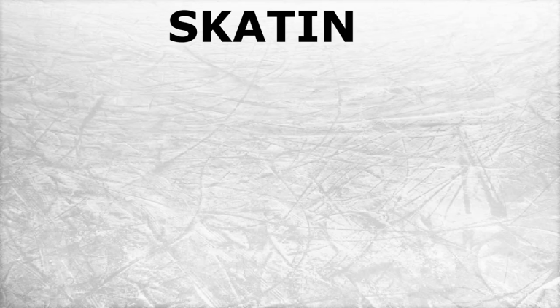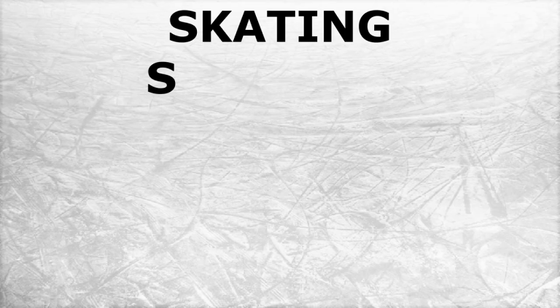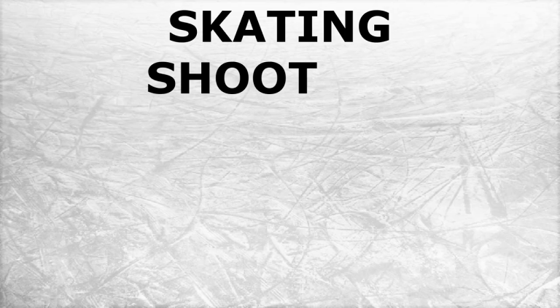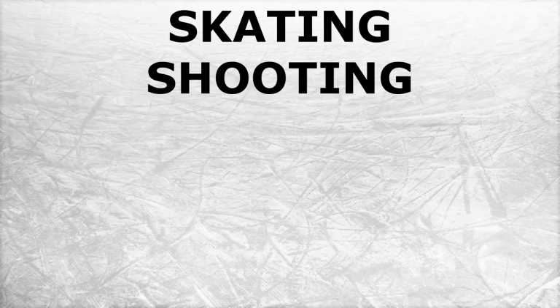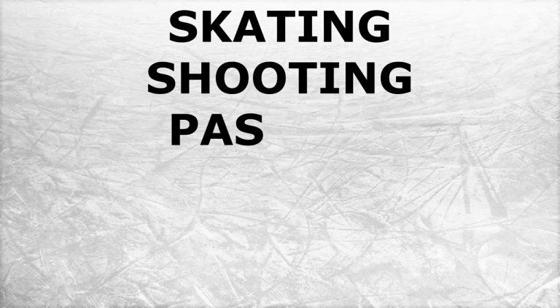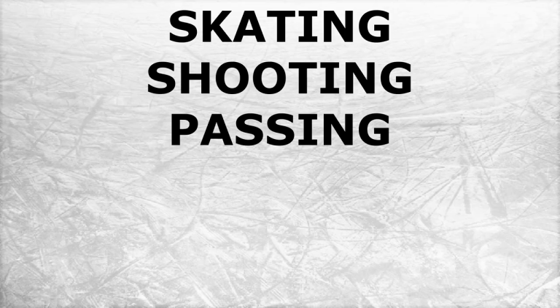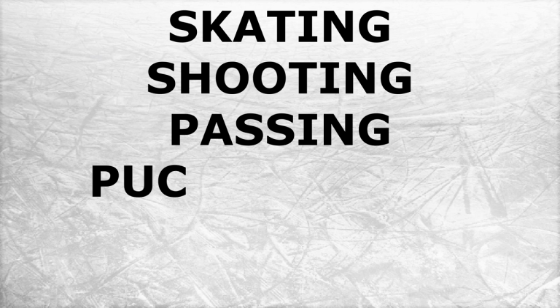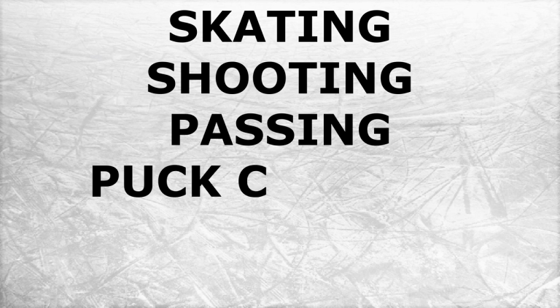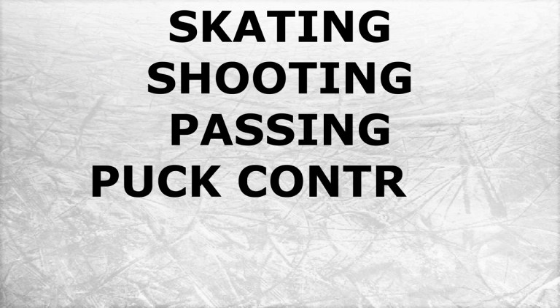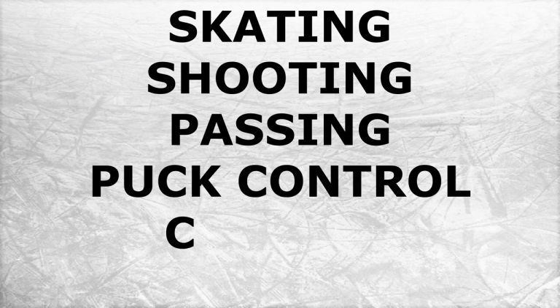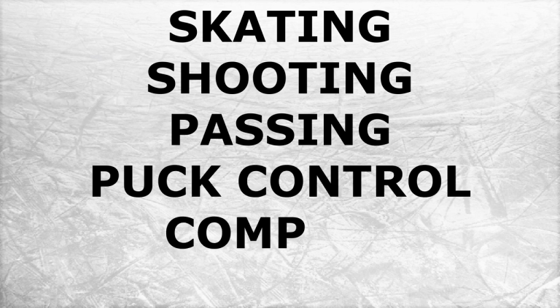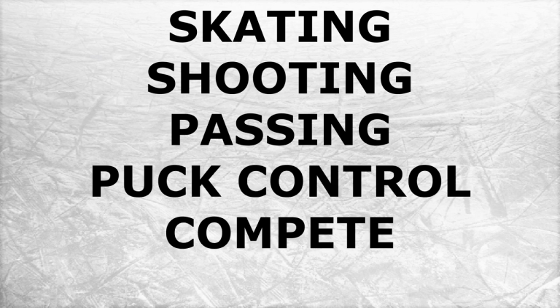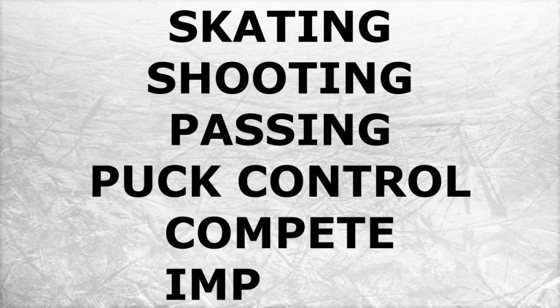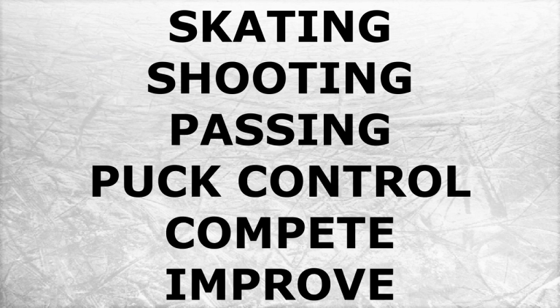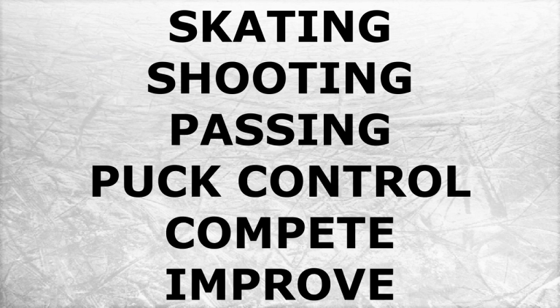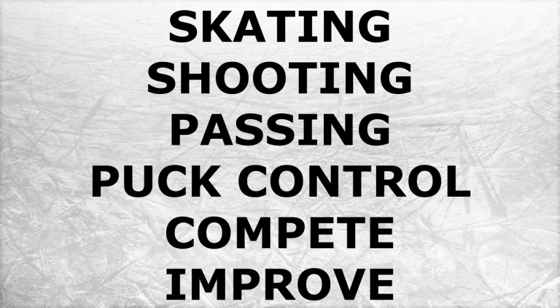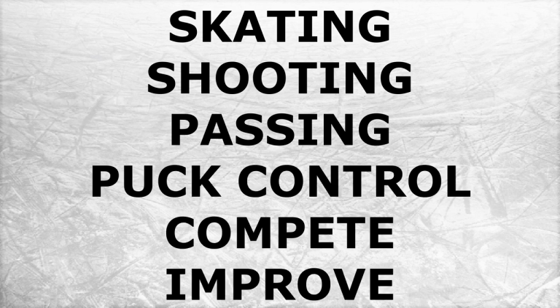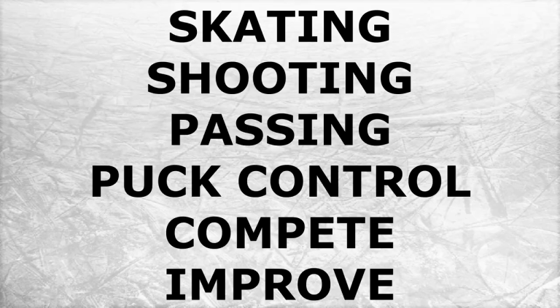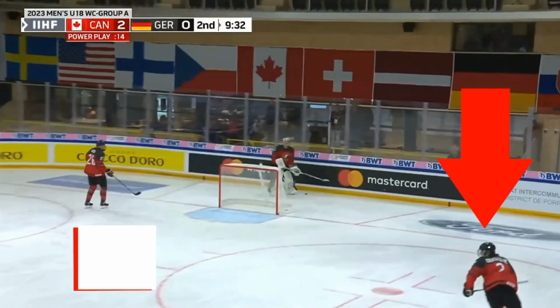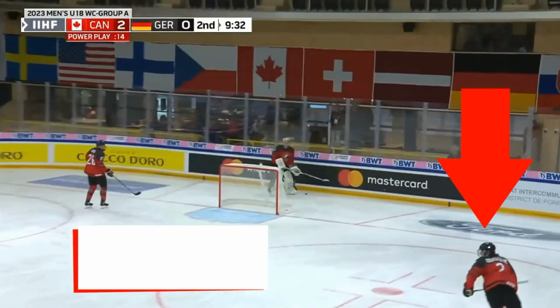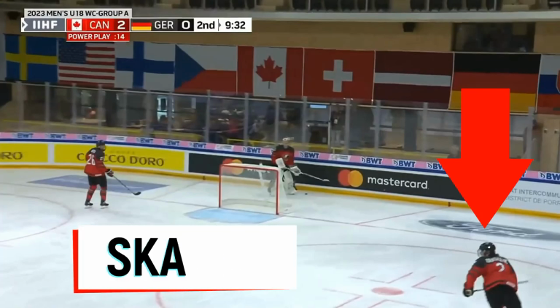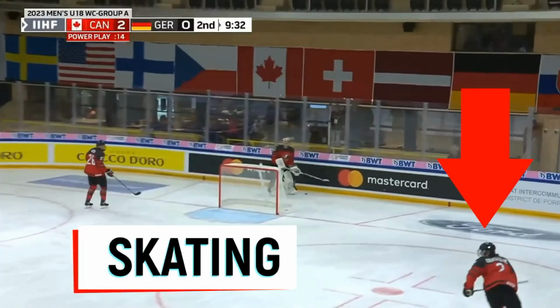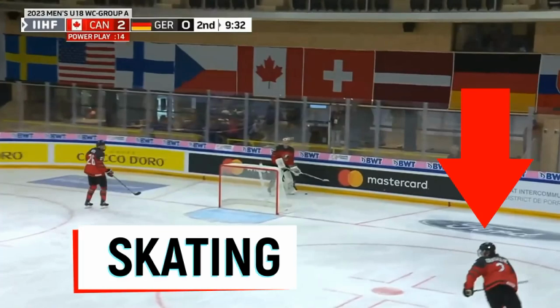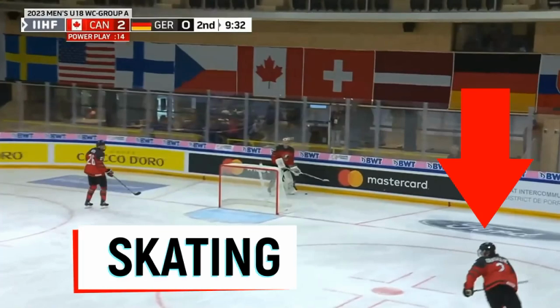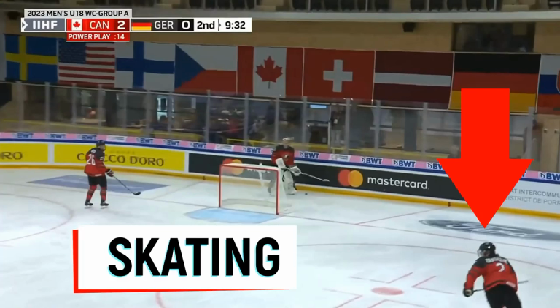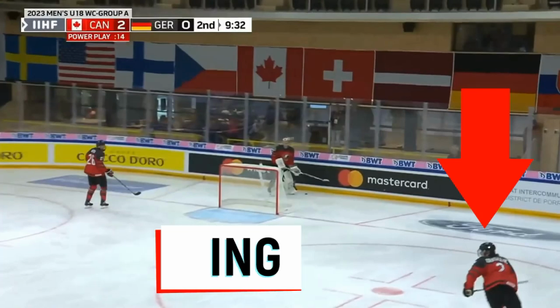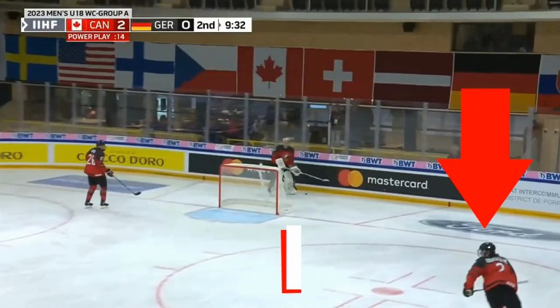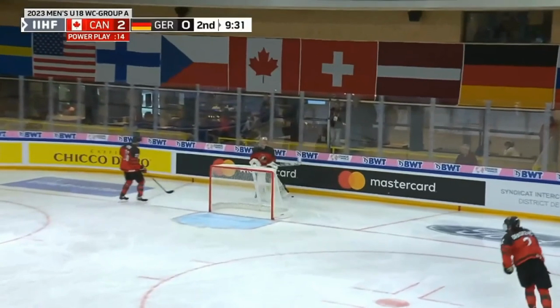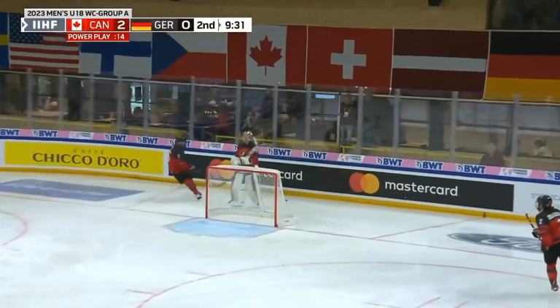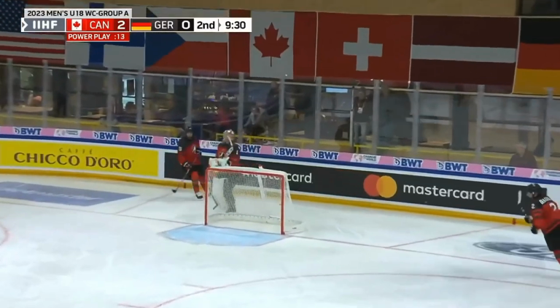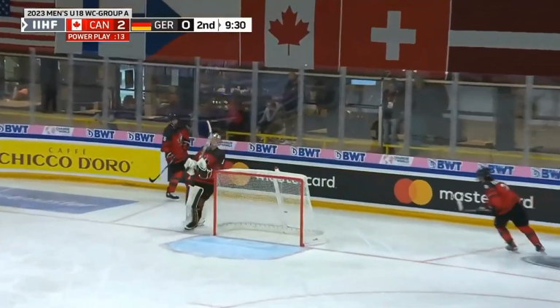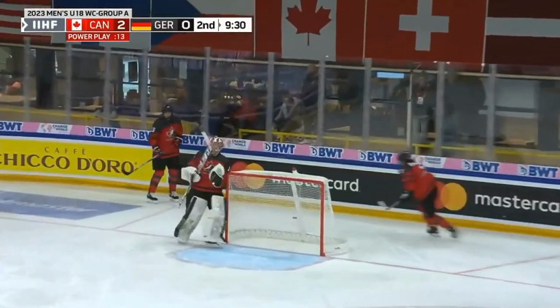We're going to take a look at some of his highlights and check on his skating, shooting, passing, puck control, compete level, and what he needs to improve upon. The first thing is his skating, and Dragicevic doesn't have the greatest skating mechanics, but isn't slow by any means.